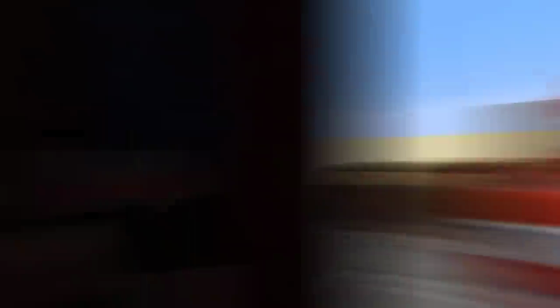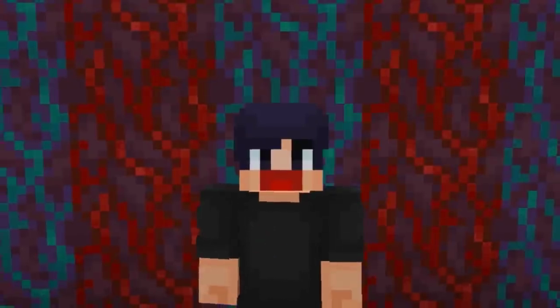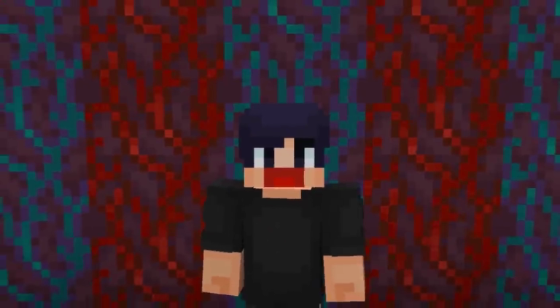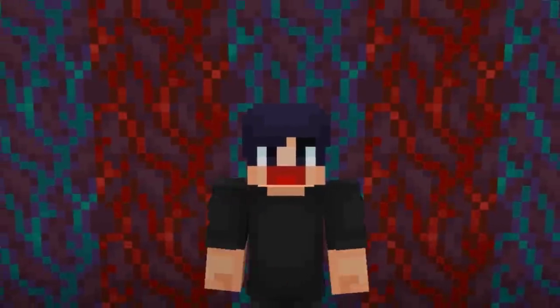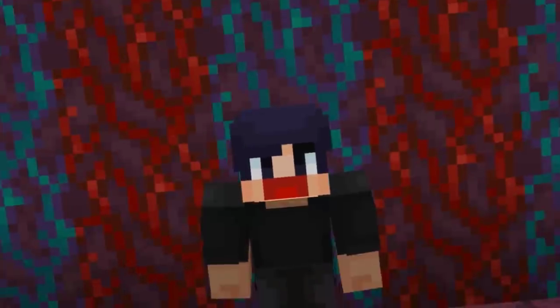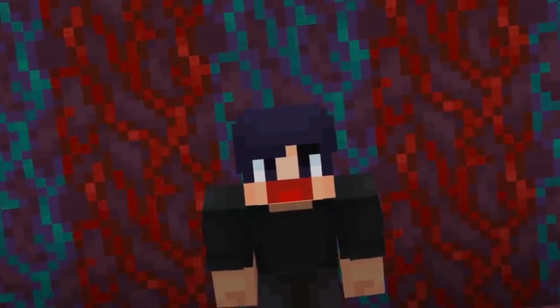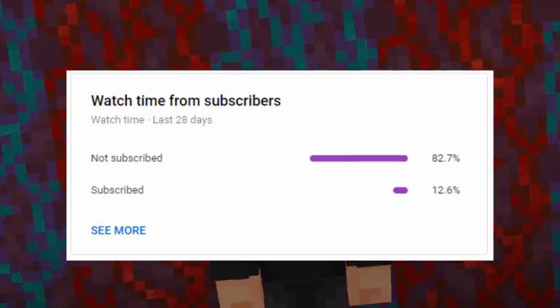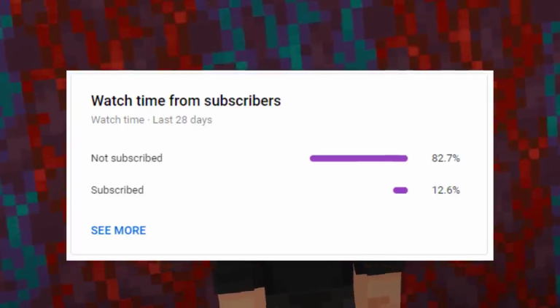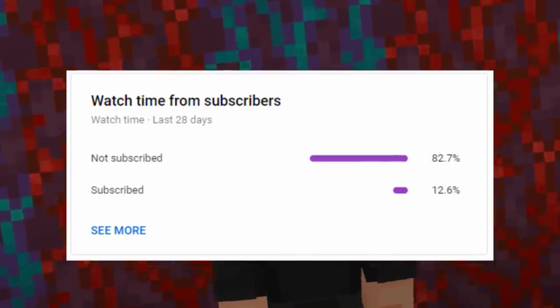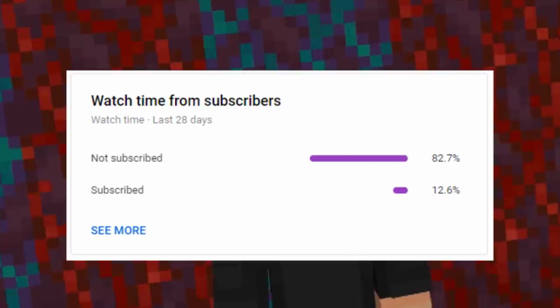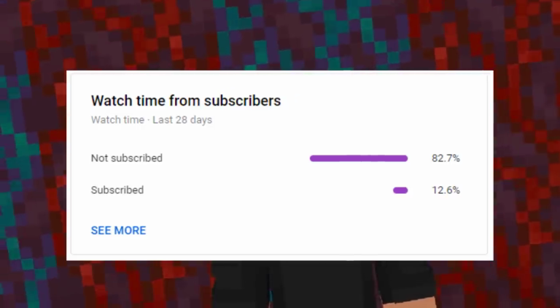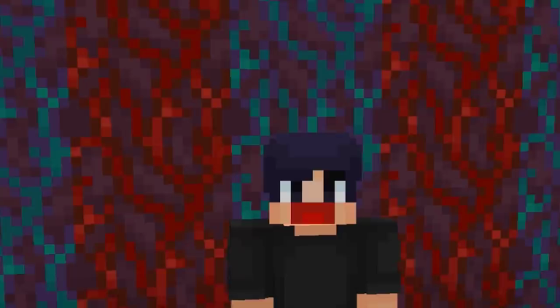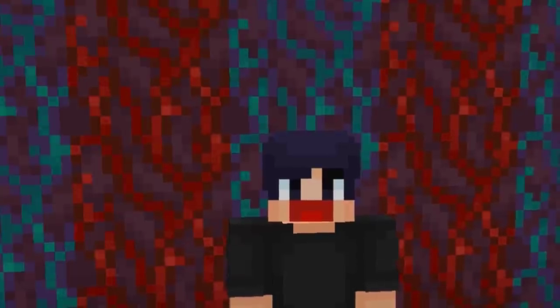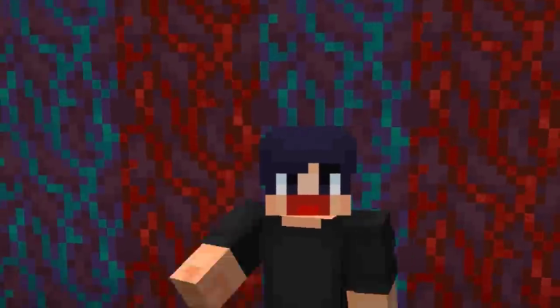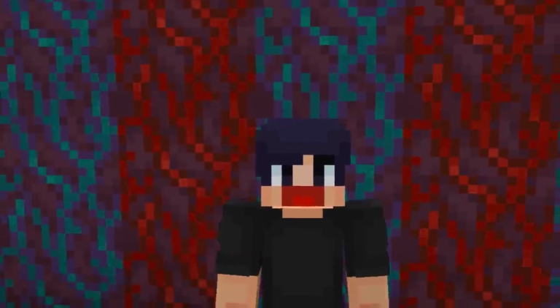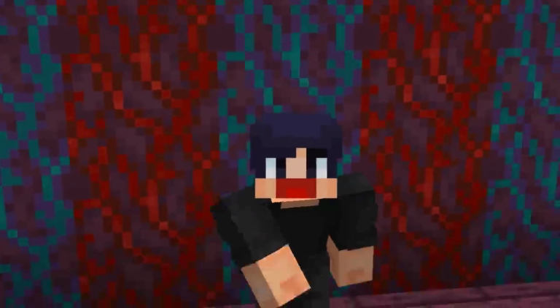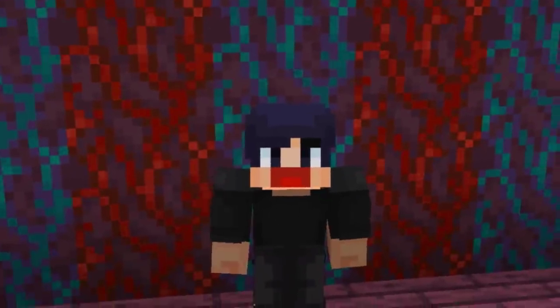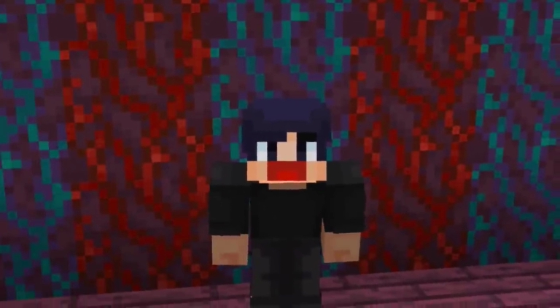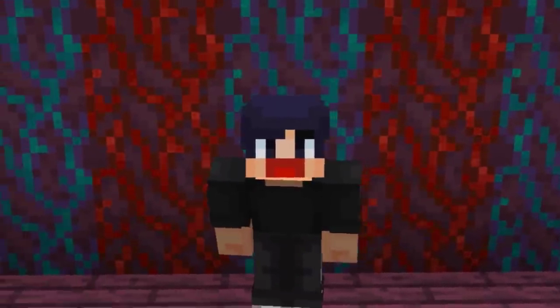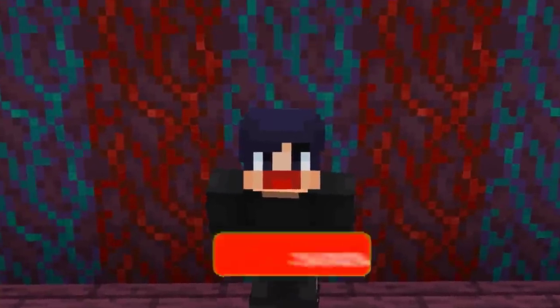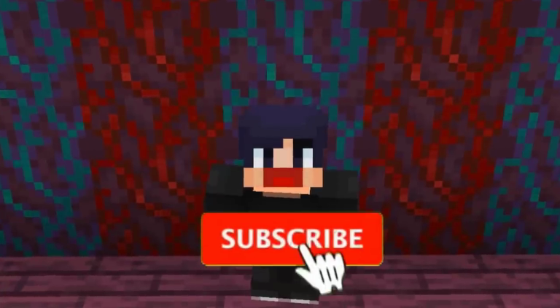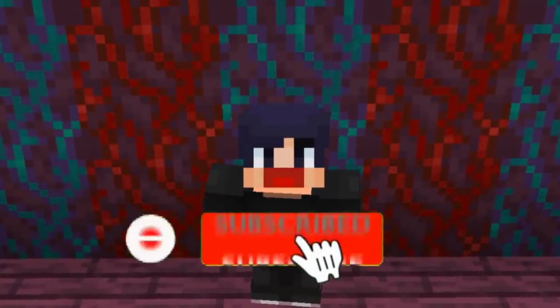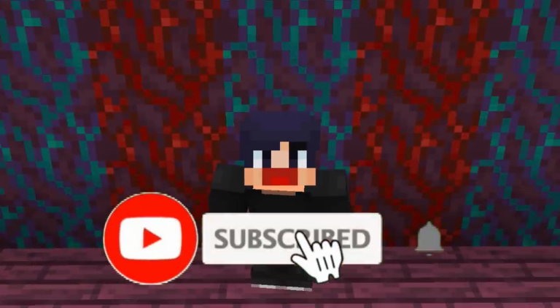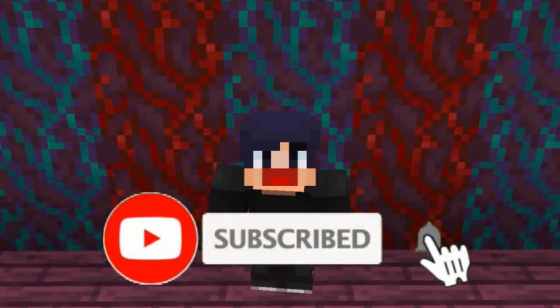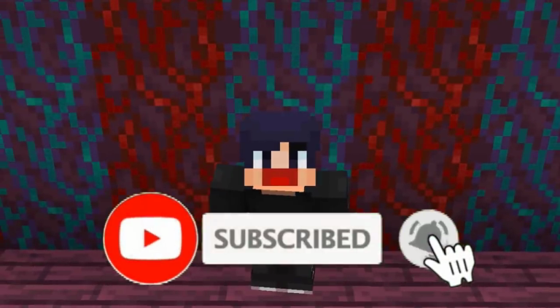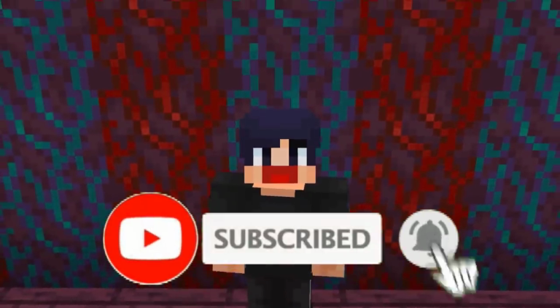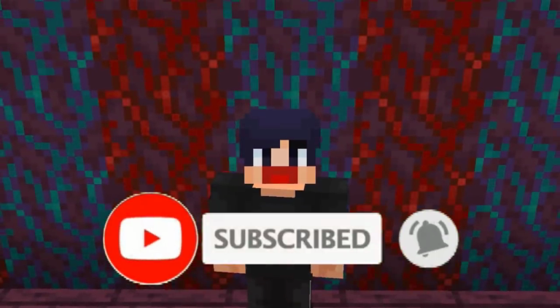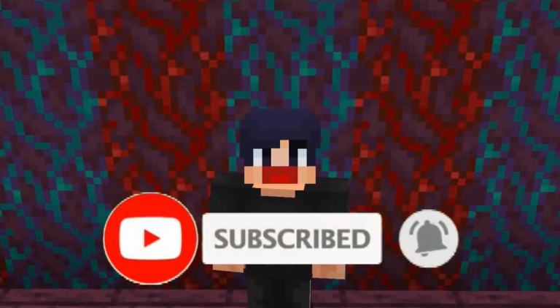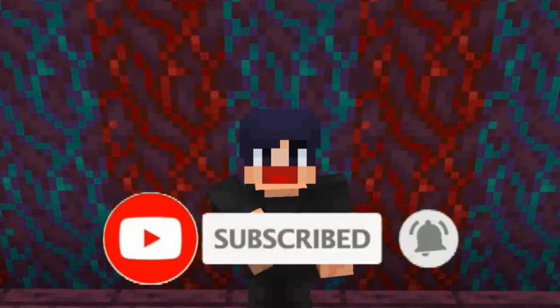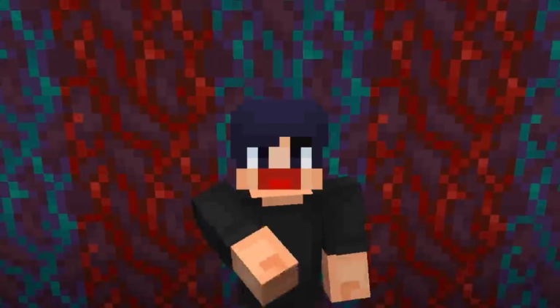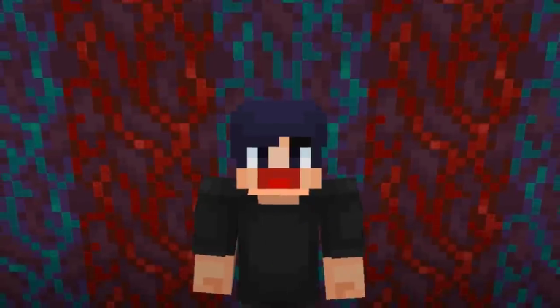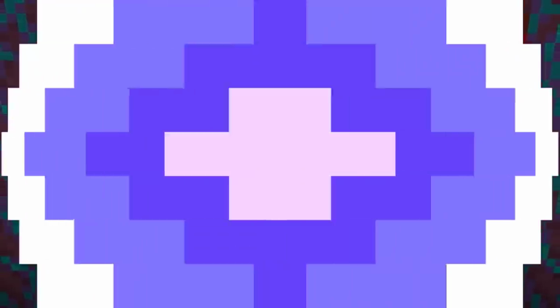Before we continue, I noticed that many of you watching aren't subscribed to the channel yet. So if you're intrigued and want more epic build hacks in the future, make sure to click subscribe — it's free — and hit the bell icon for notifications. Enjoy the rest of the video.